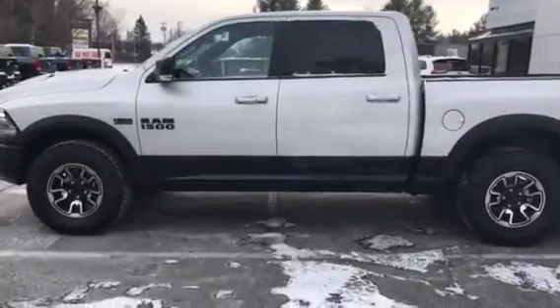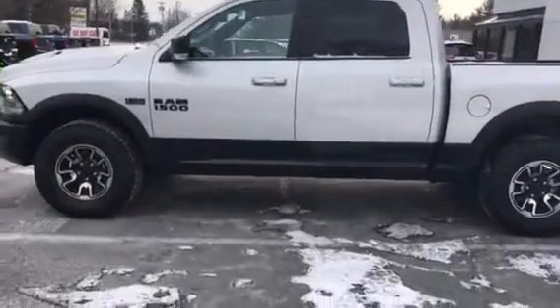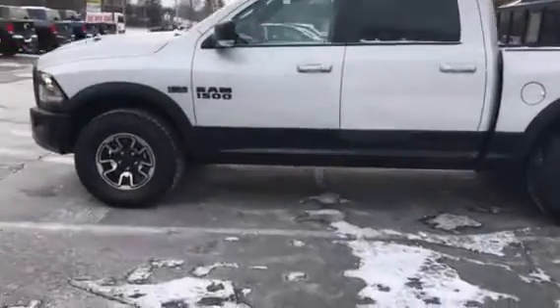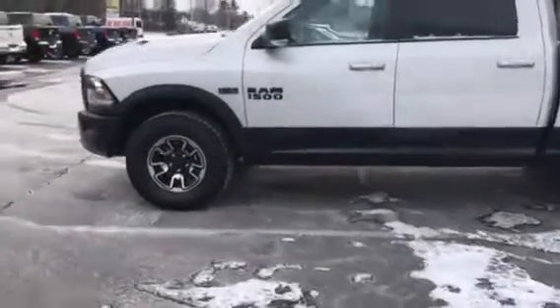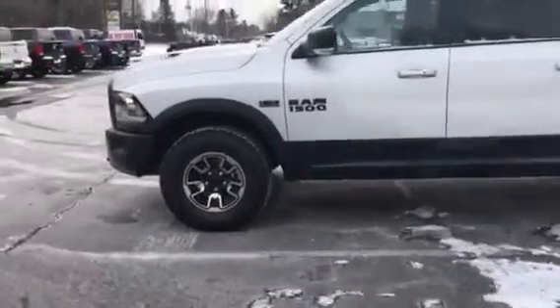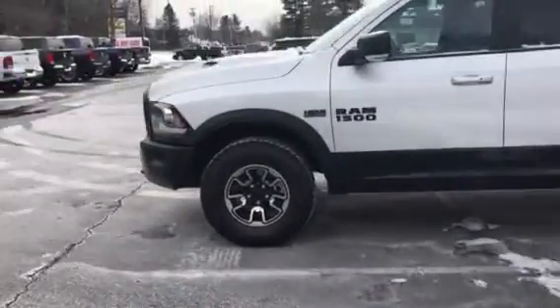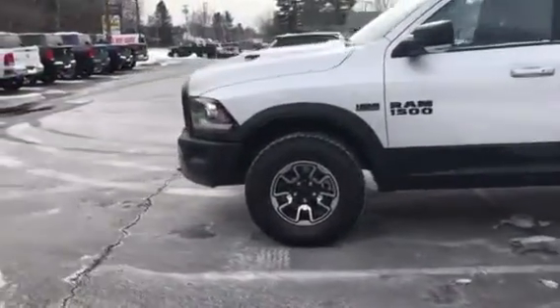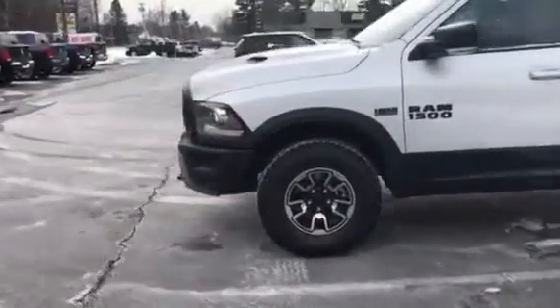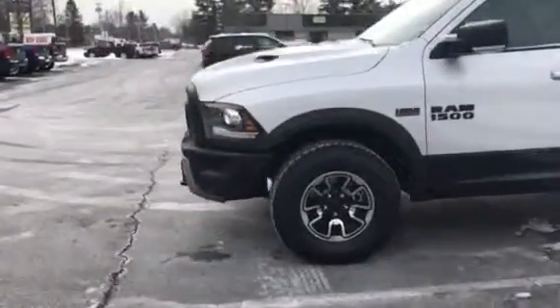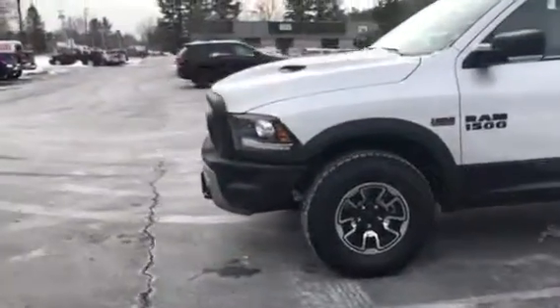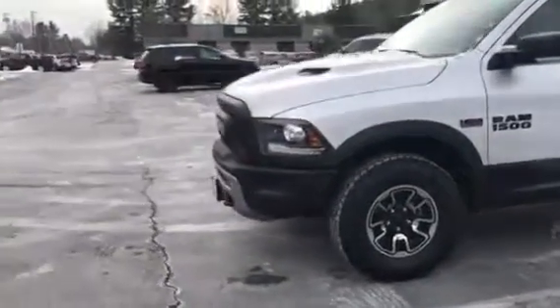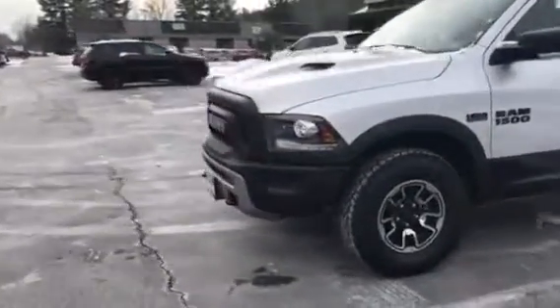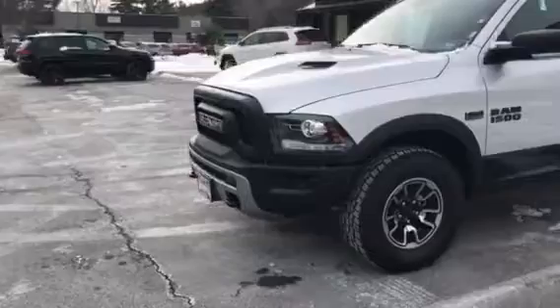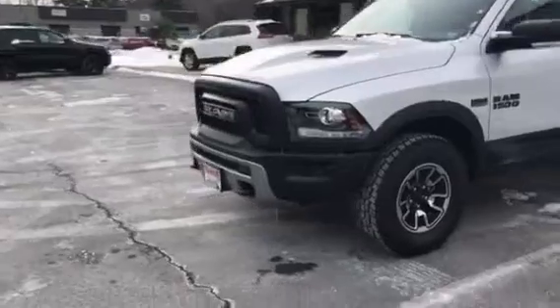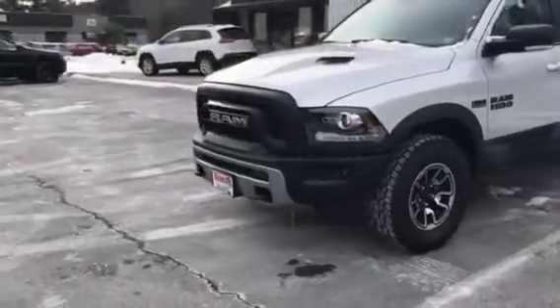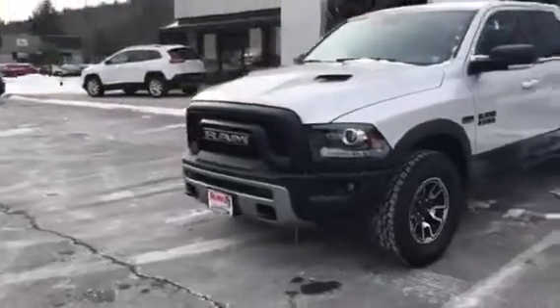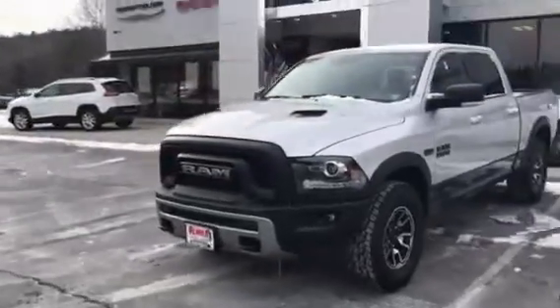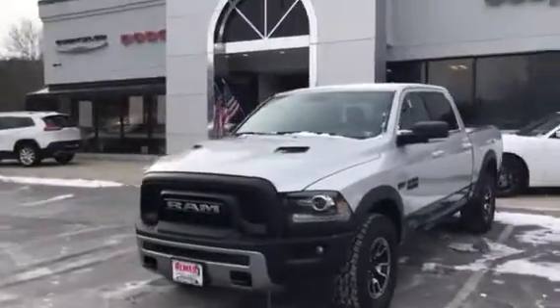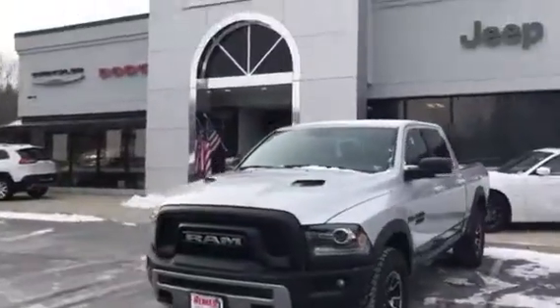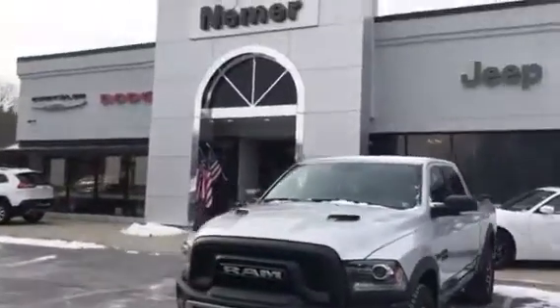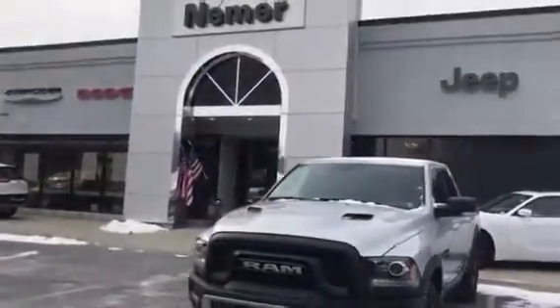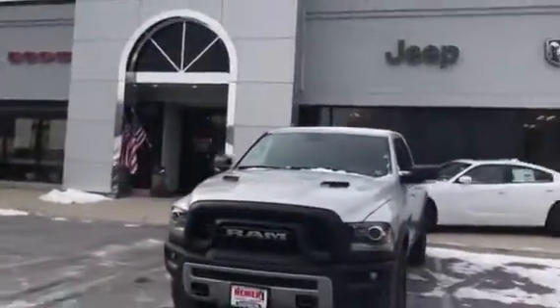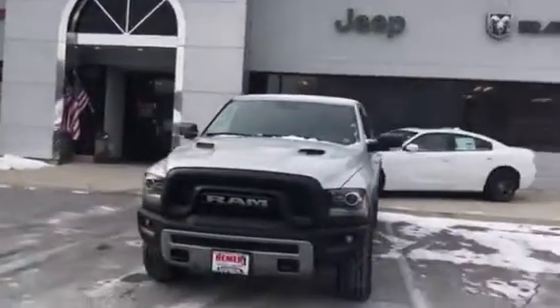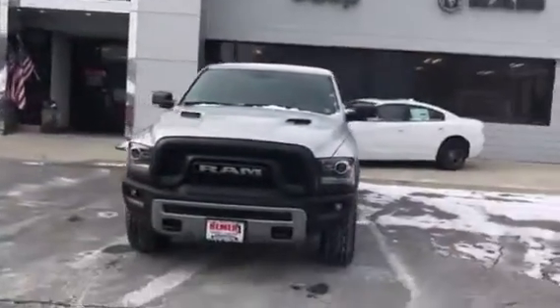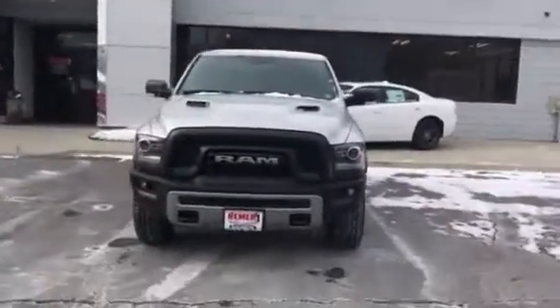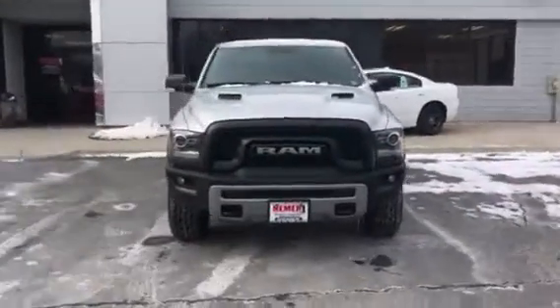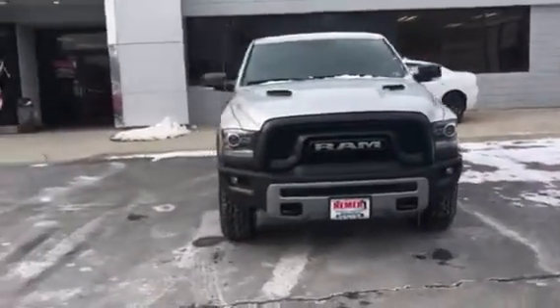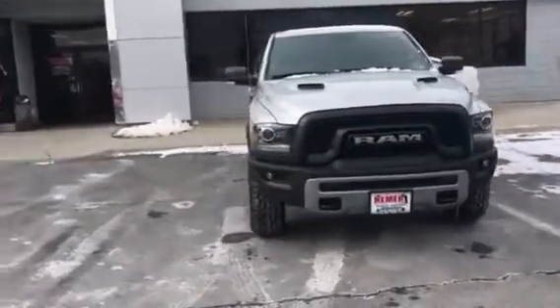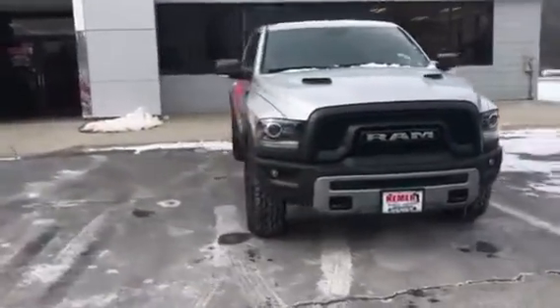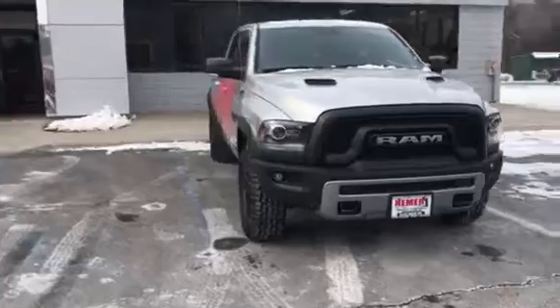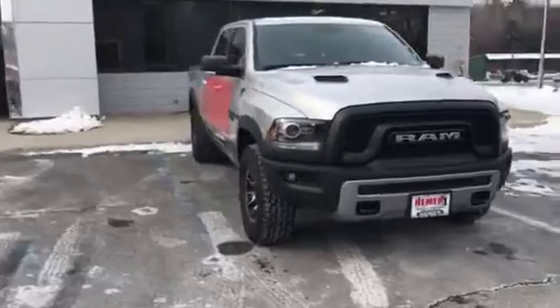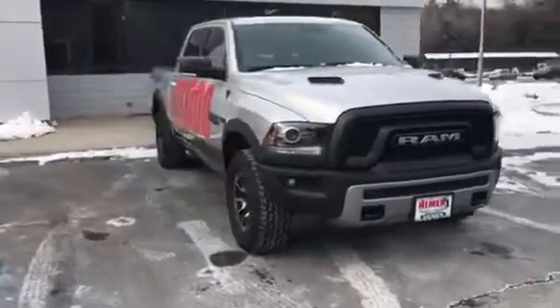Welcome to sunny Saratoga Springs, New York. I am Danny and we are with Niemer Chrysler Jeep Dodge Ram Saratoga, 617 Maple Ave.